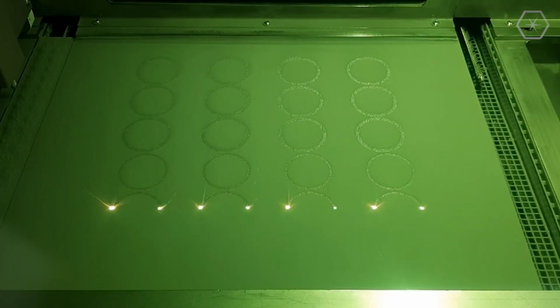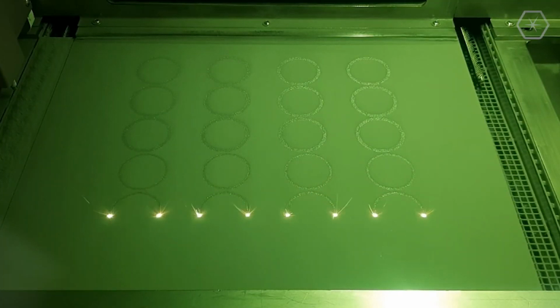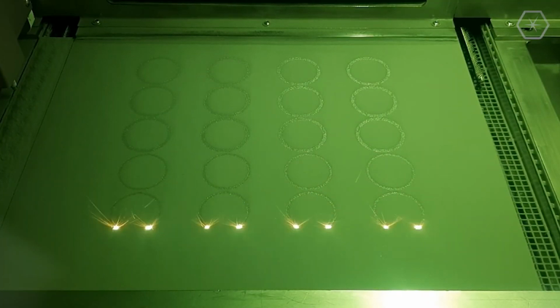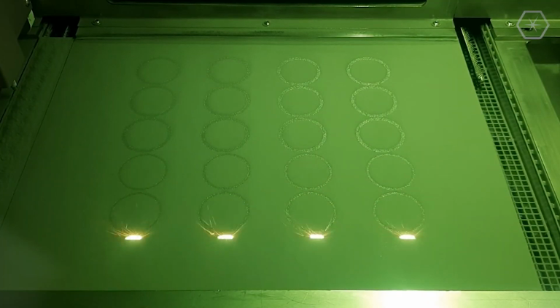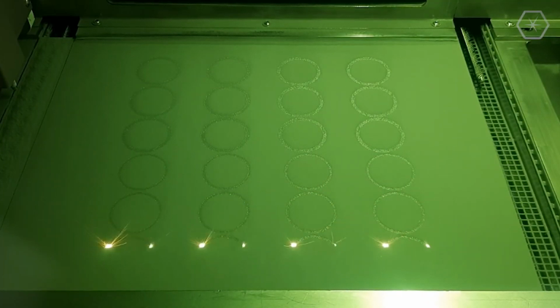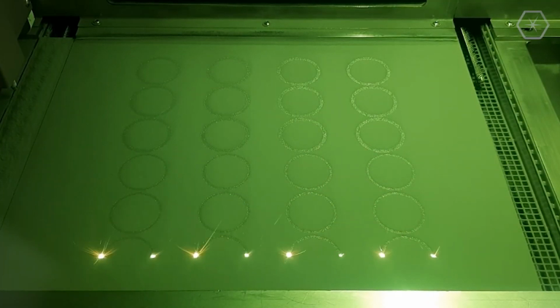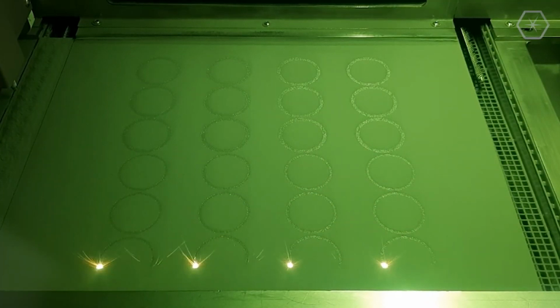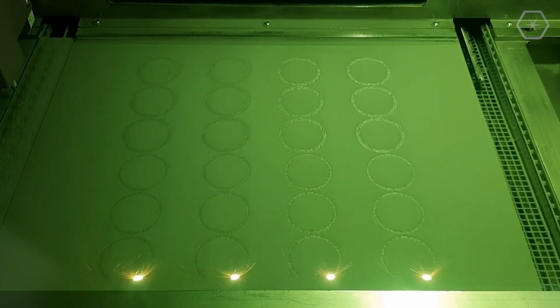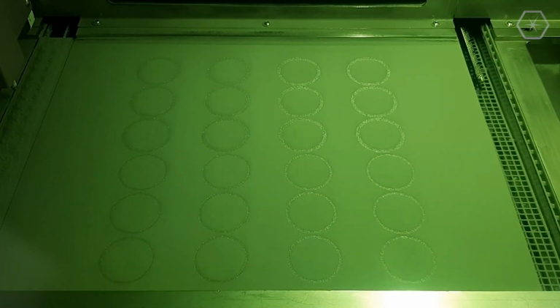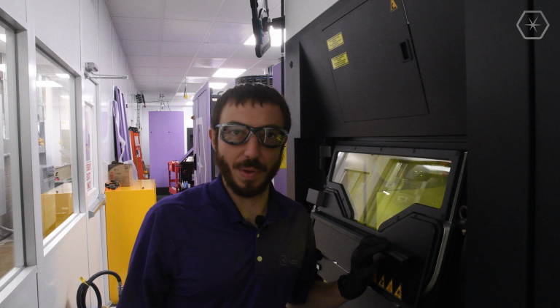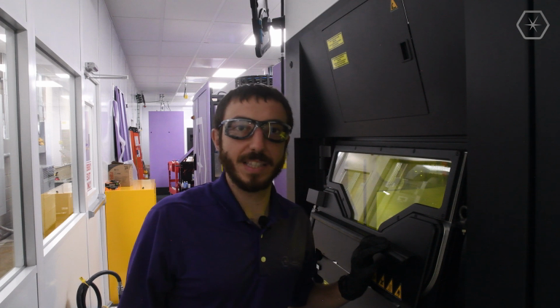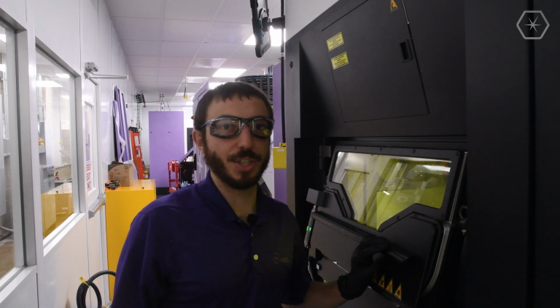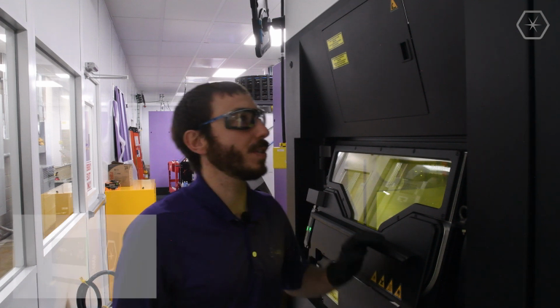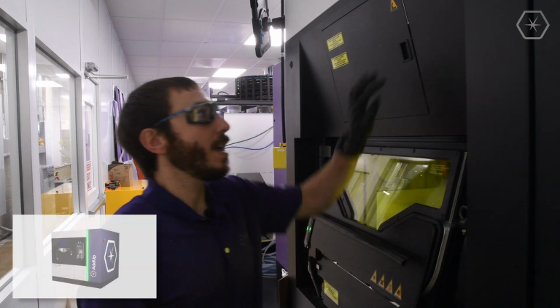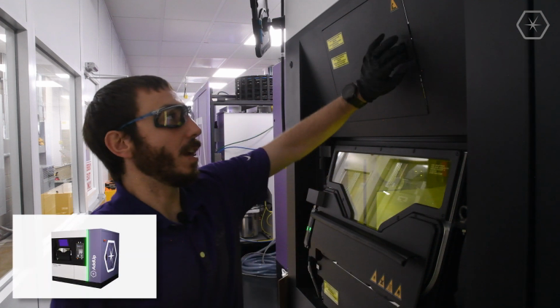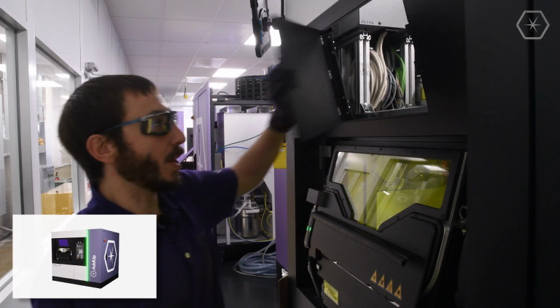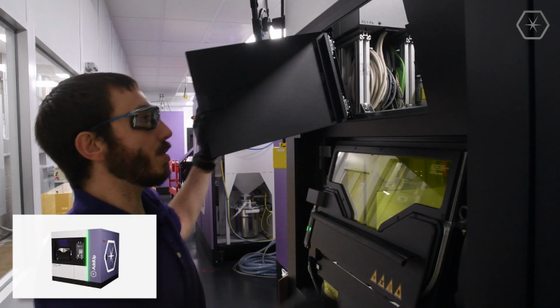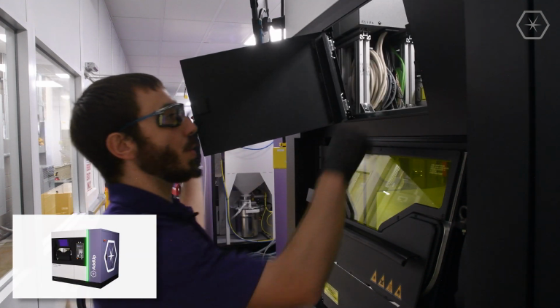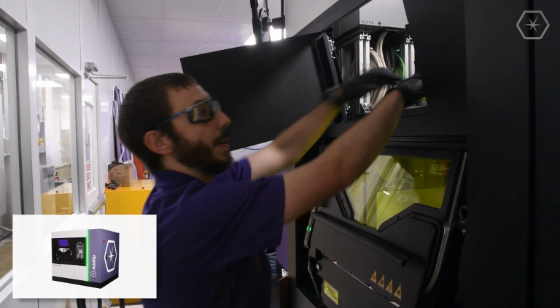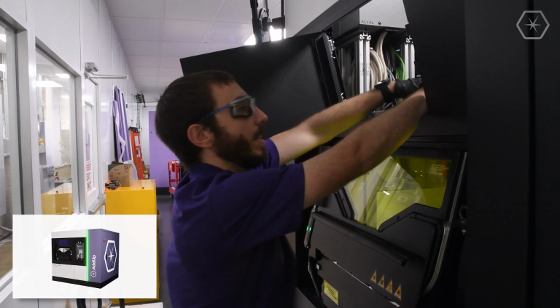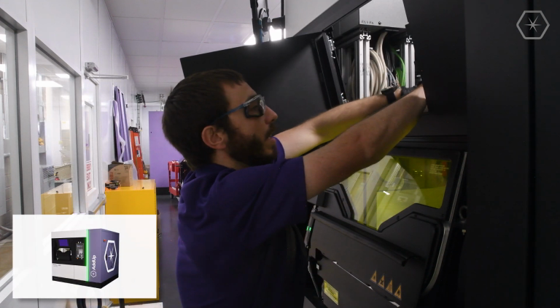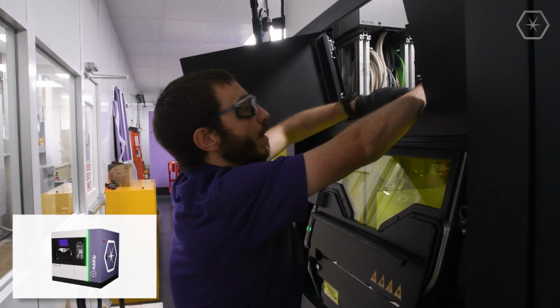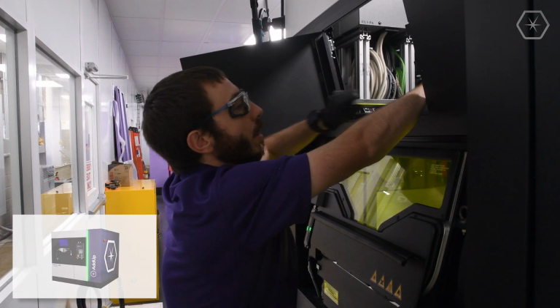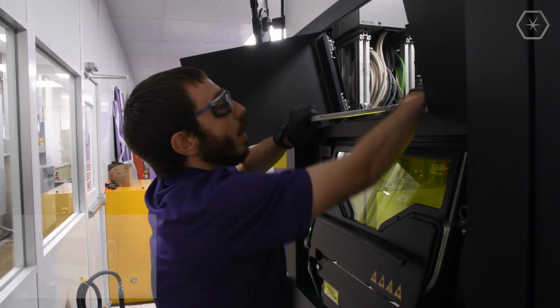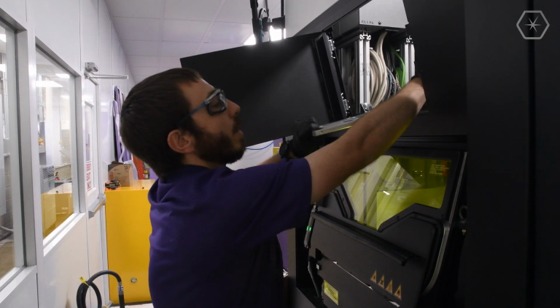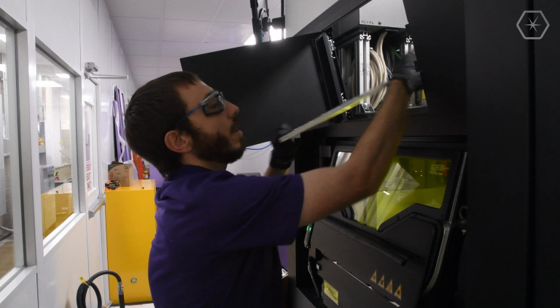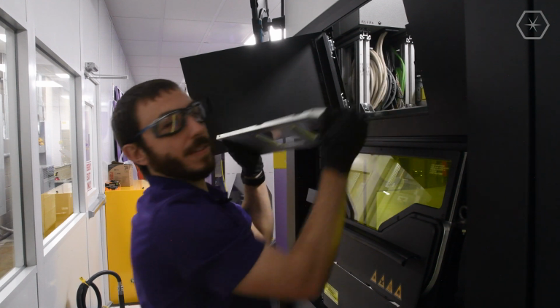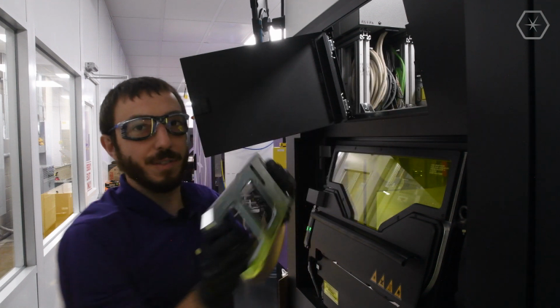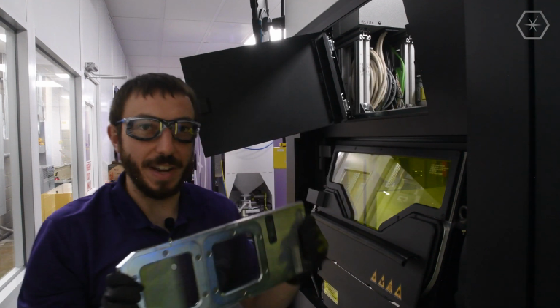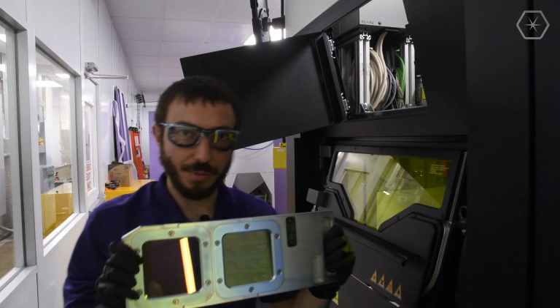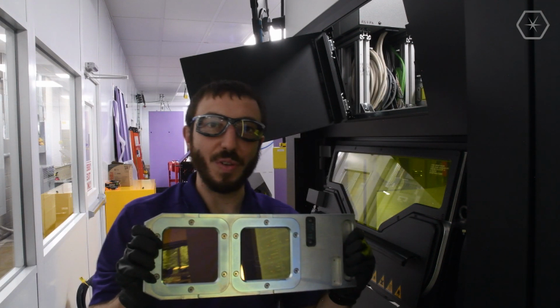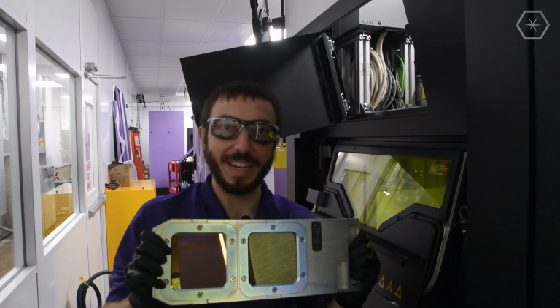The FormUp 350 is a four laser system, although you can equip it with less if you choose. The optic windows are stored up here for very easy removal and cleaning.